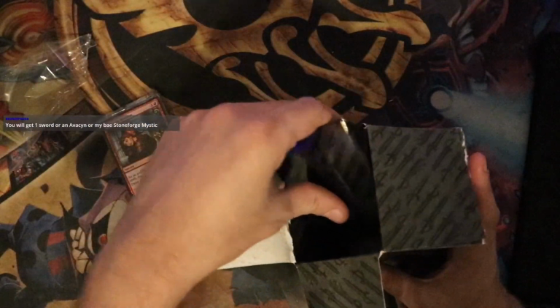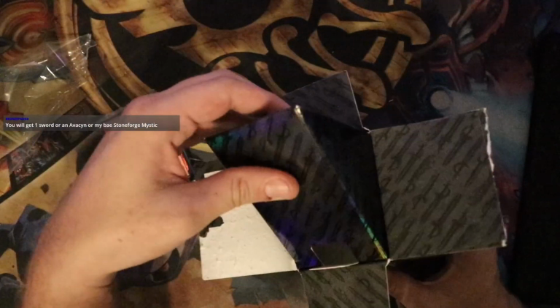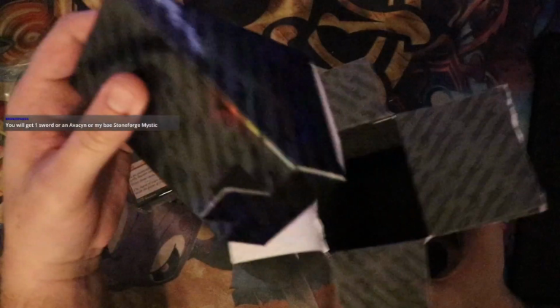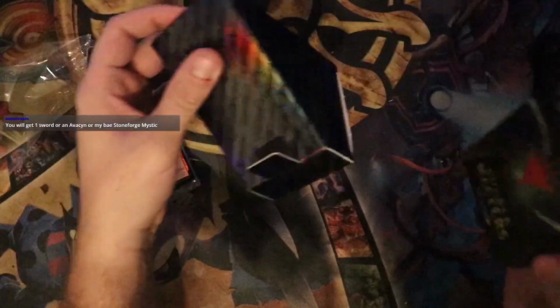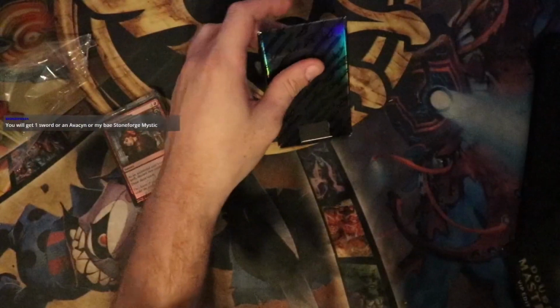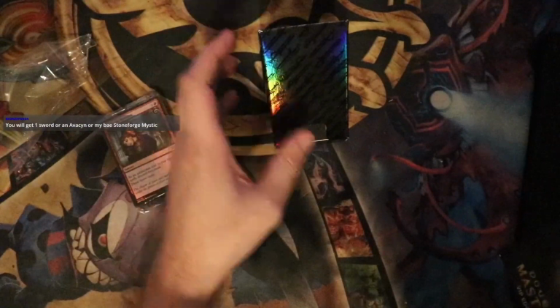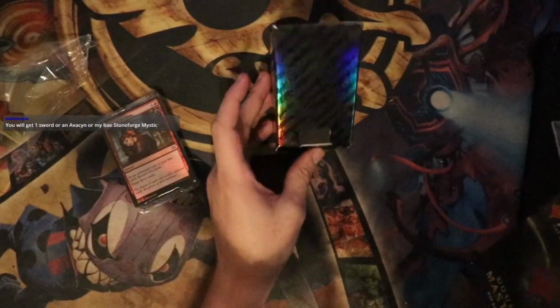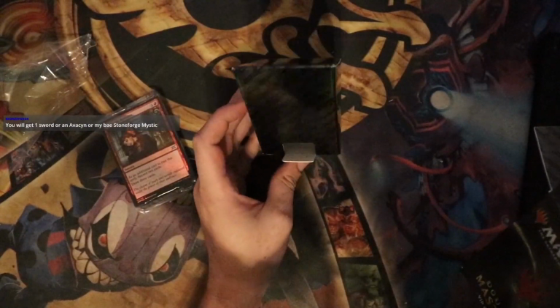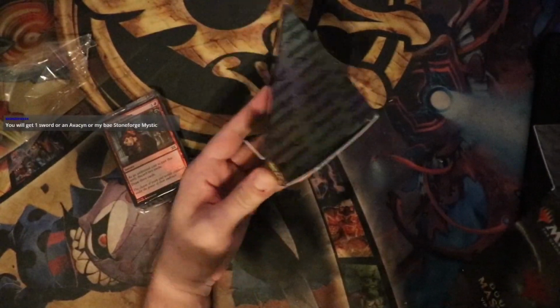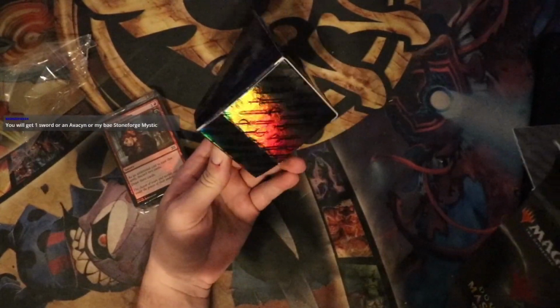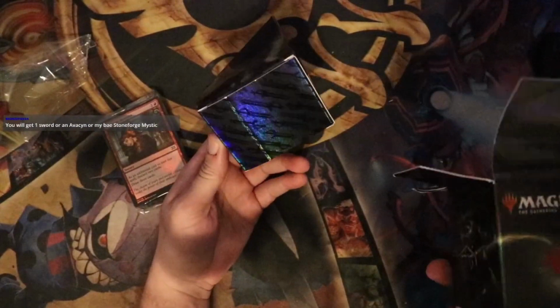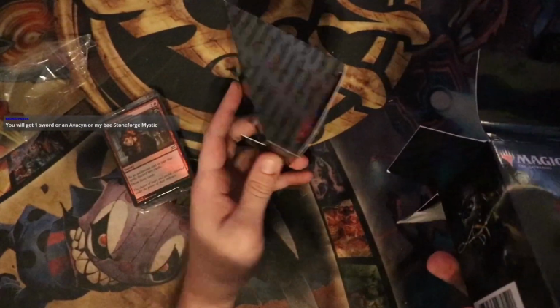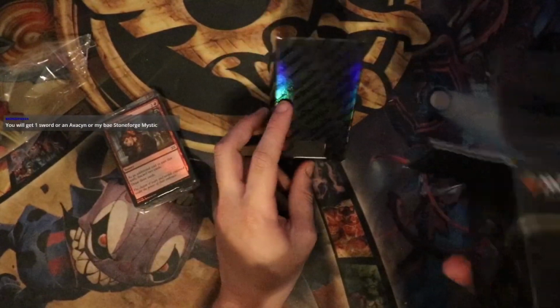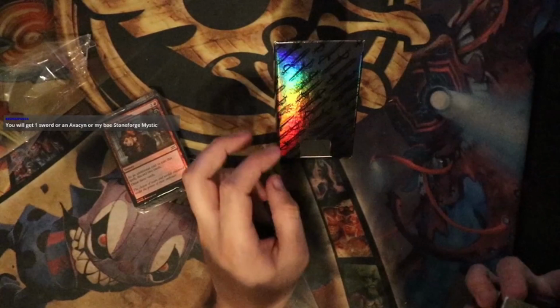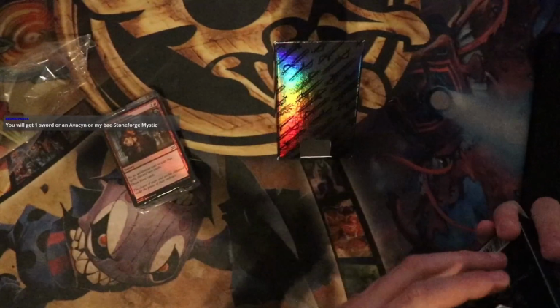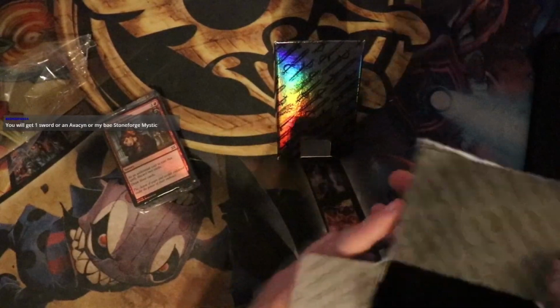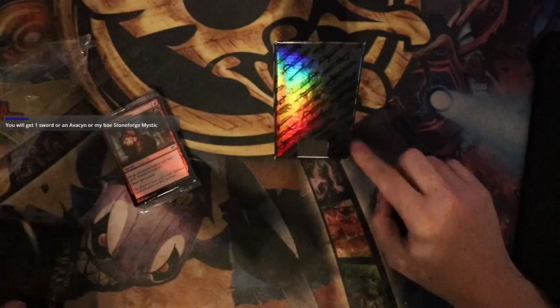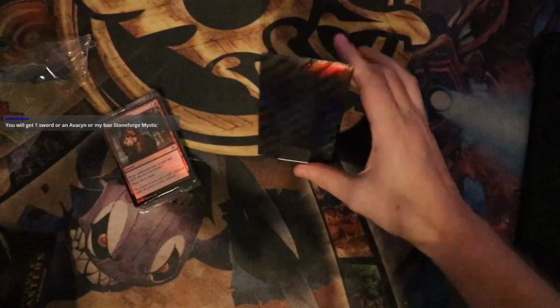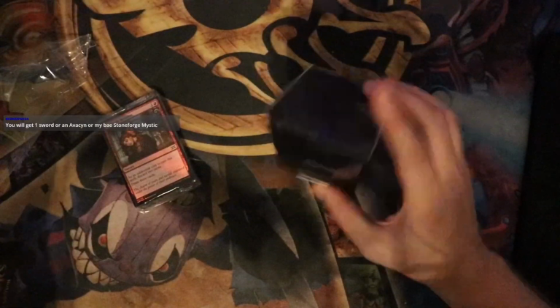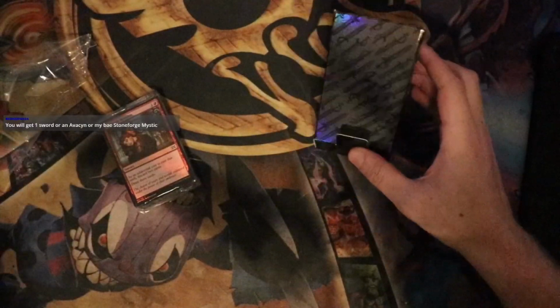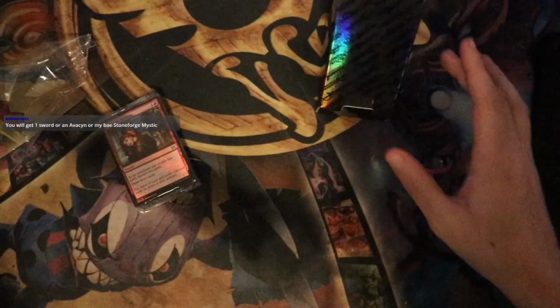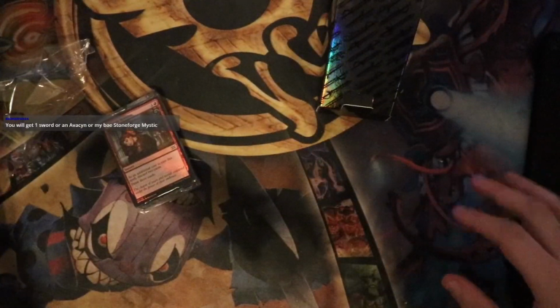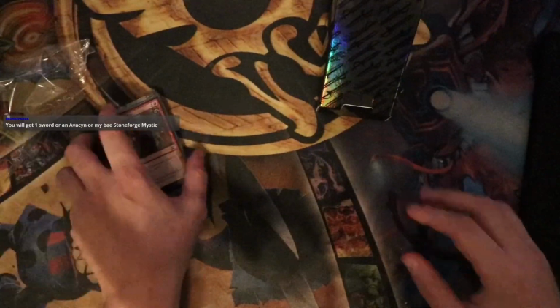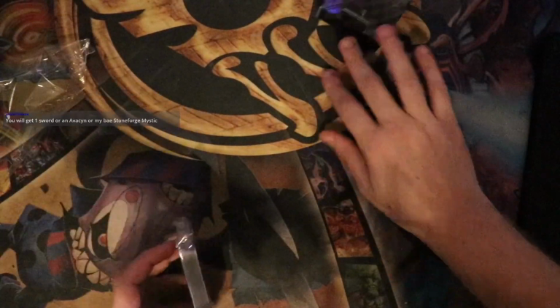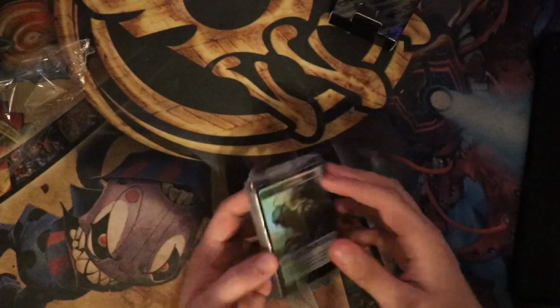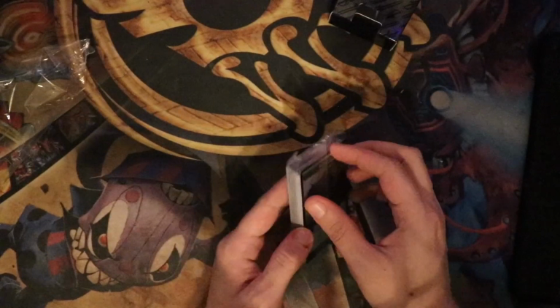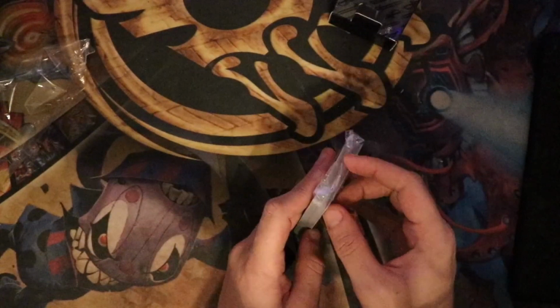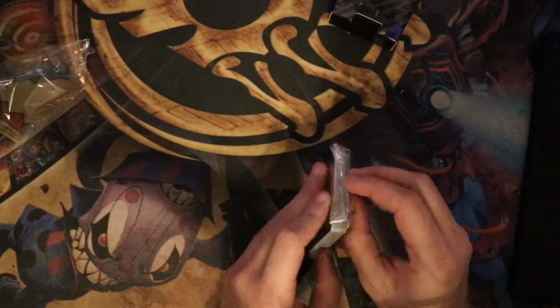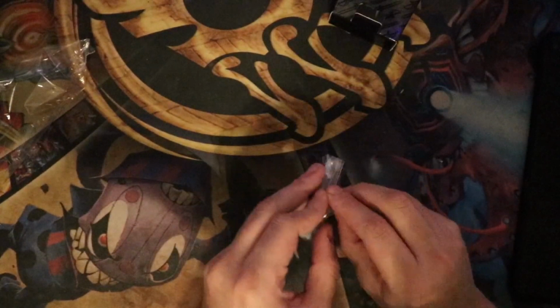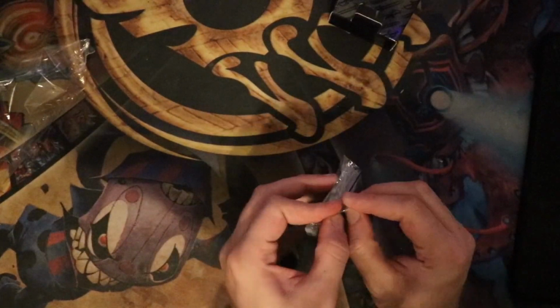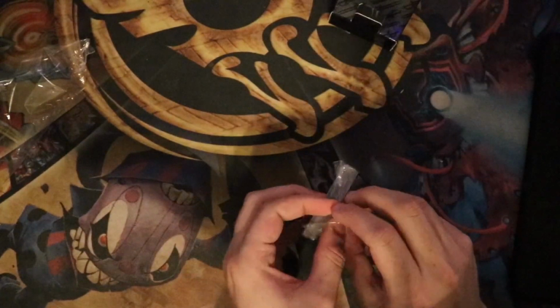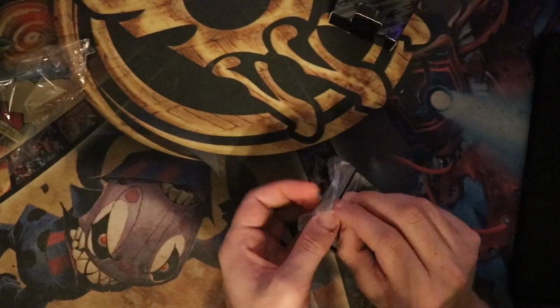One sword, or an Abacyn, or Stoneforge Mystic — I'm hoping. Is Wizards of the Coast still doing that mail-in triangle thing where you get a pack or something? I don't know, we'll find out.